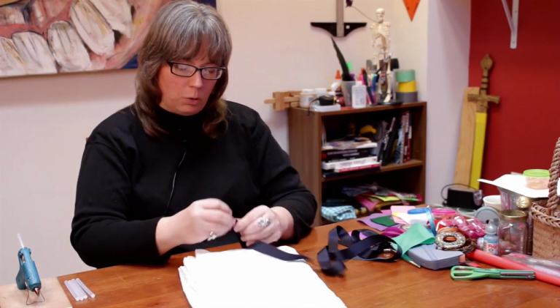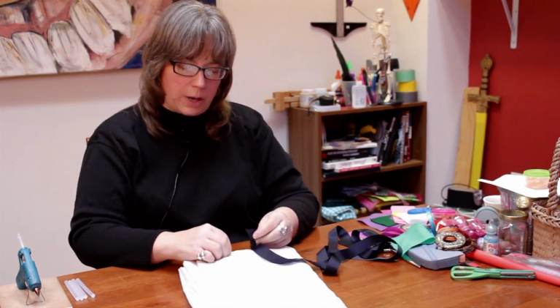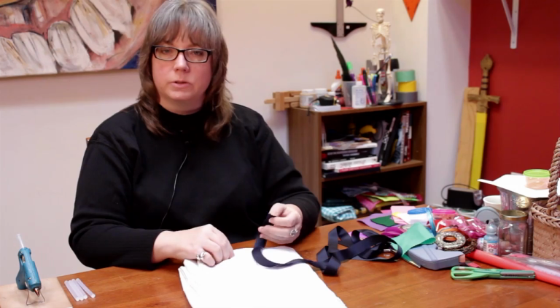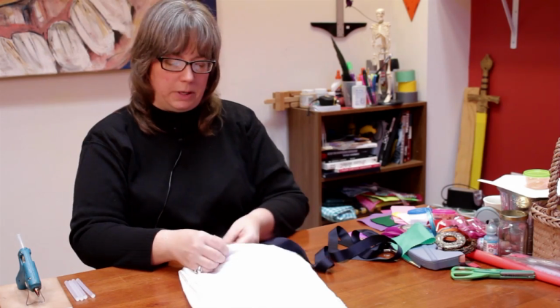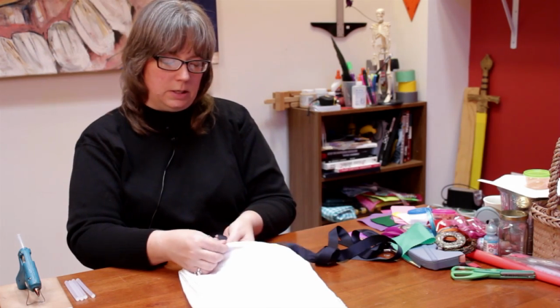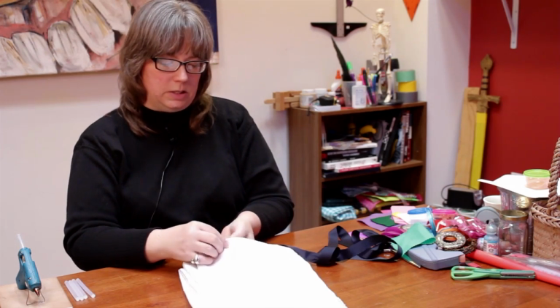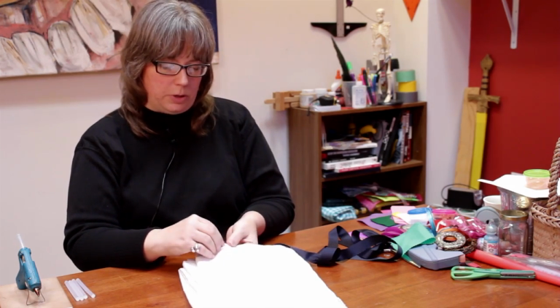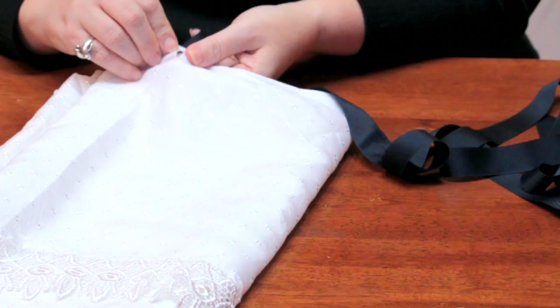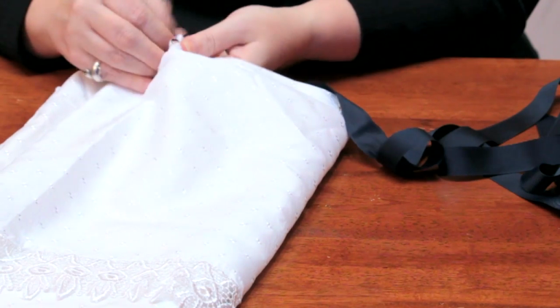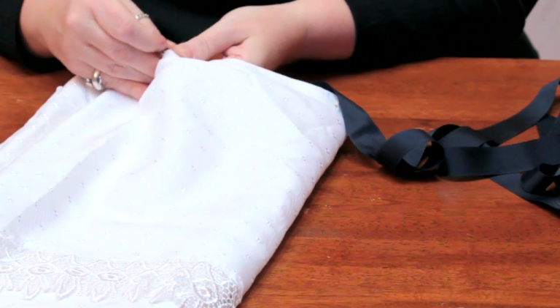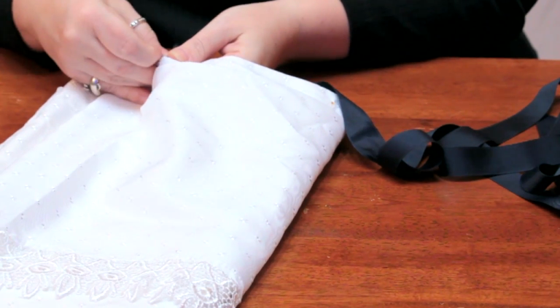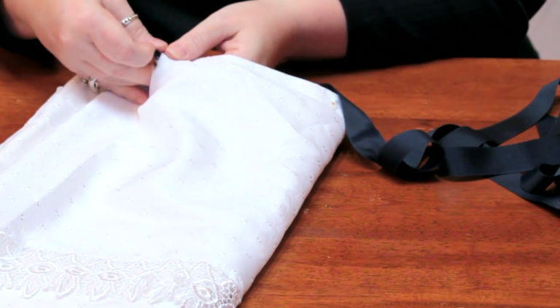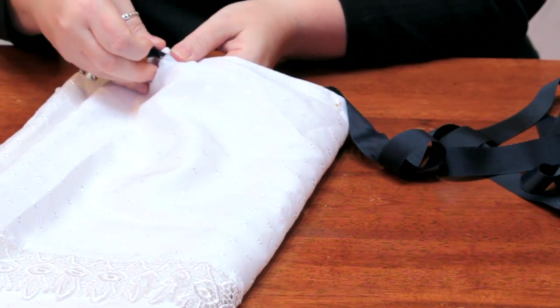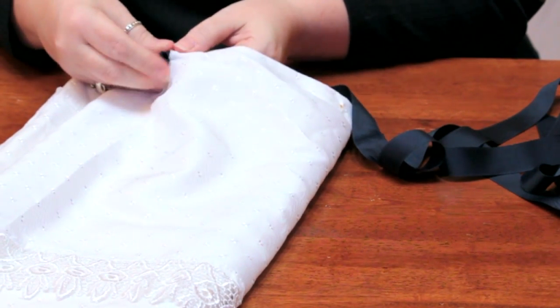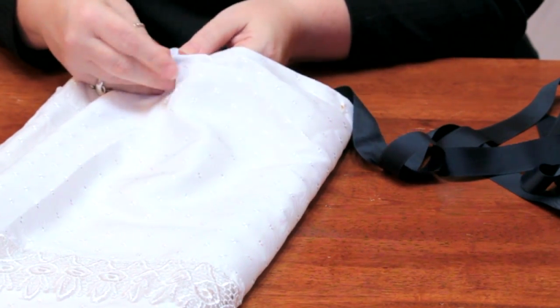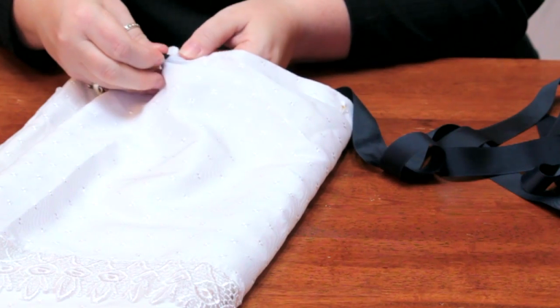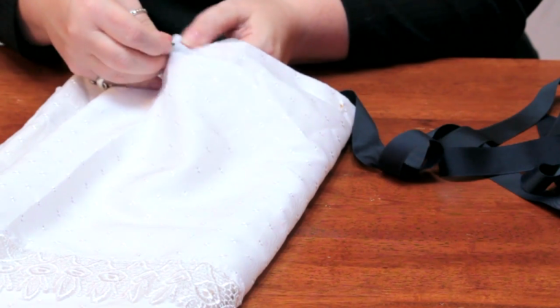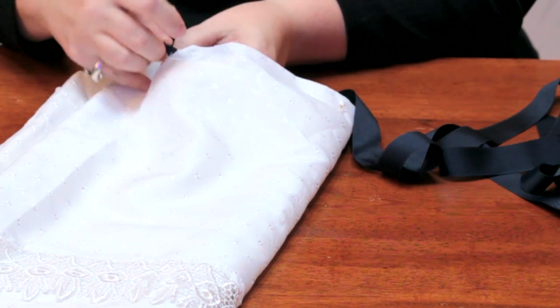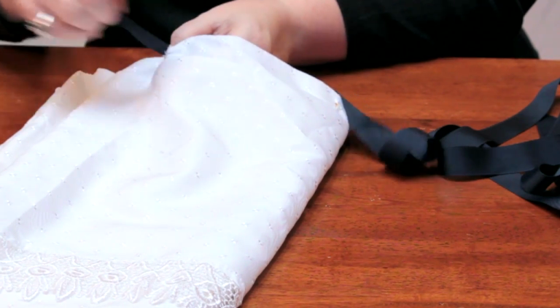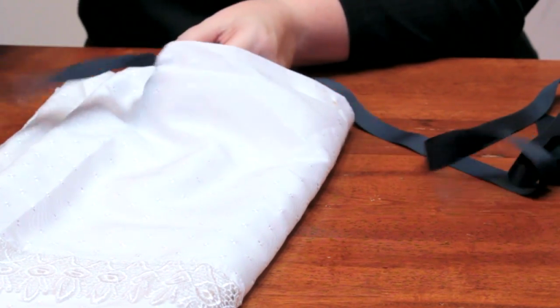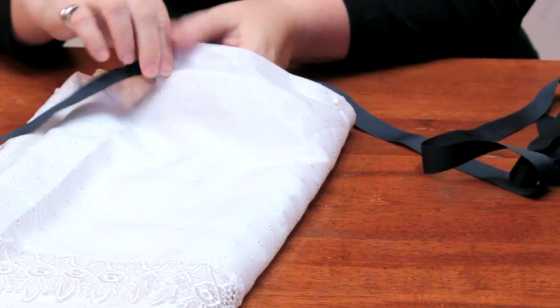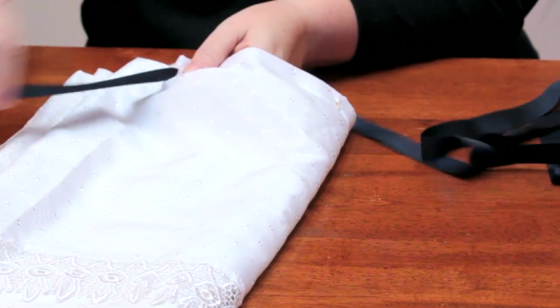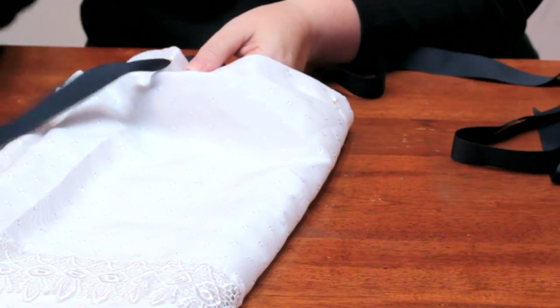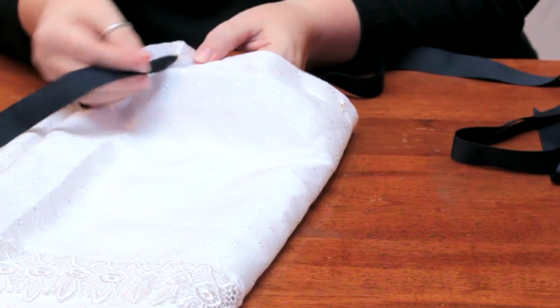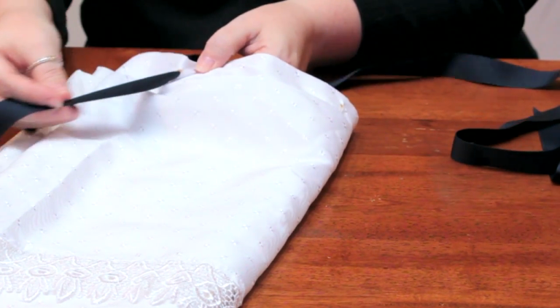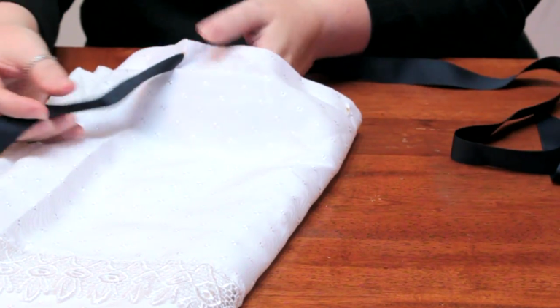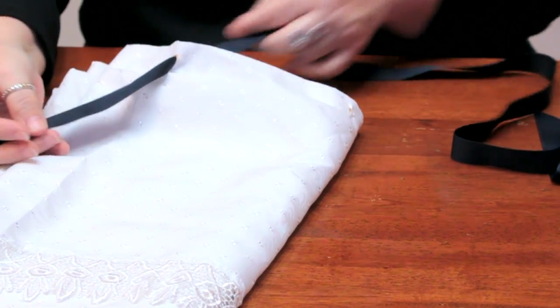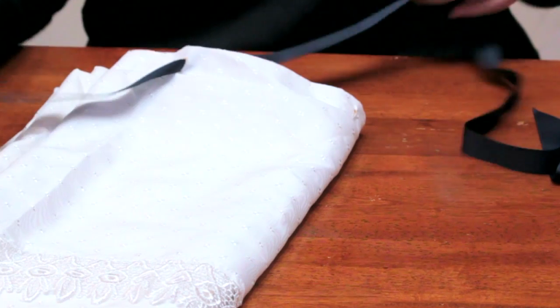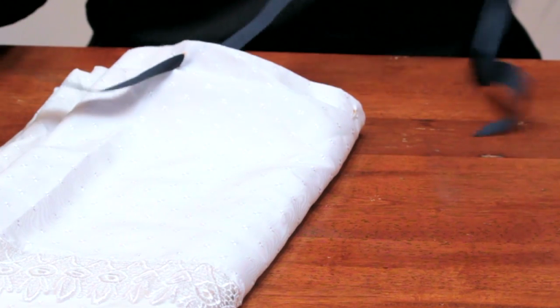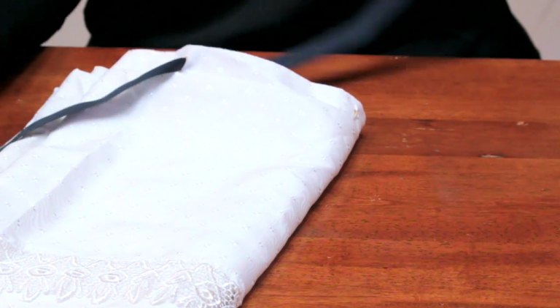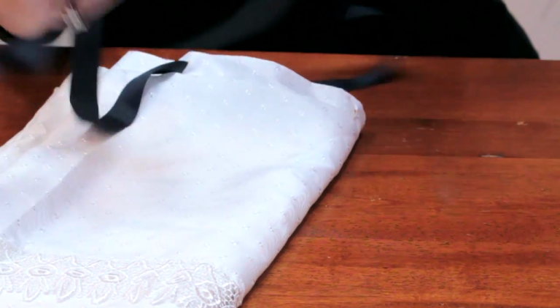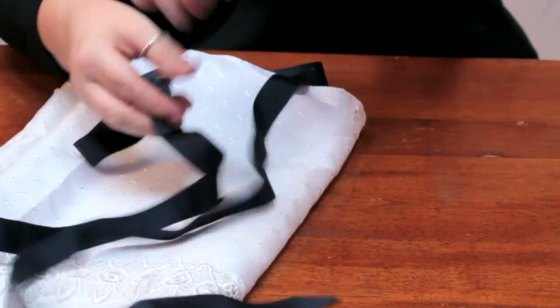One way you can use ribbon is to put it through the hole where the shower ring goes. This is a way to save money as well — instead of buying shower rings, you can just use ribbon that you might have around the house.